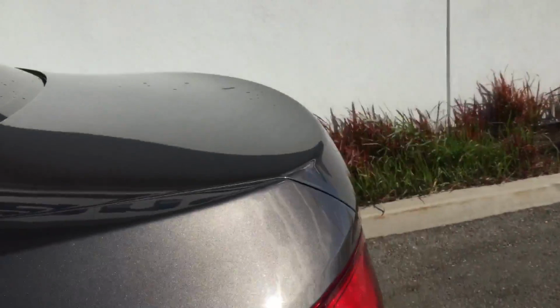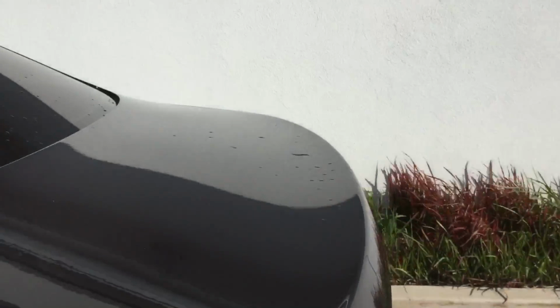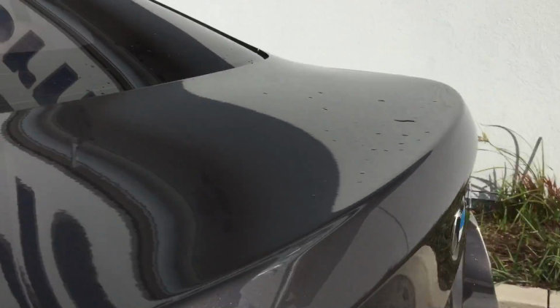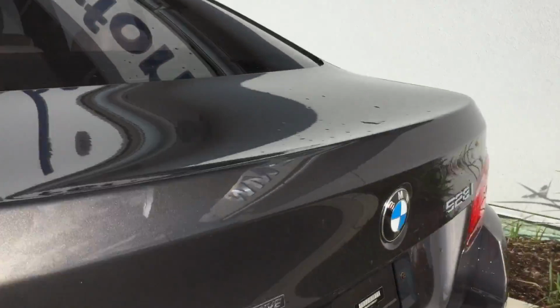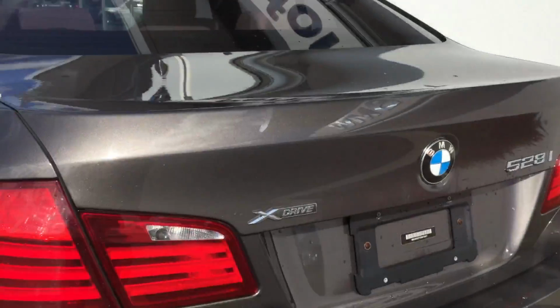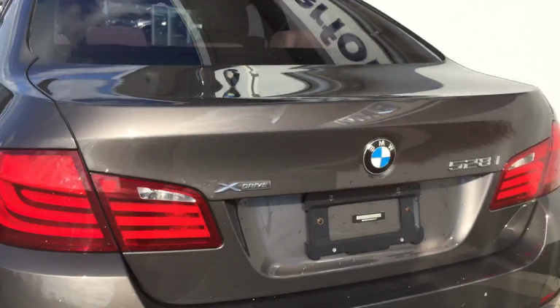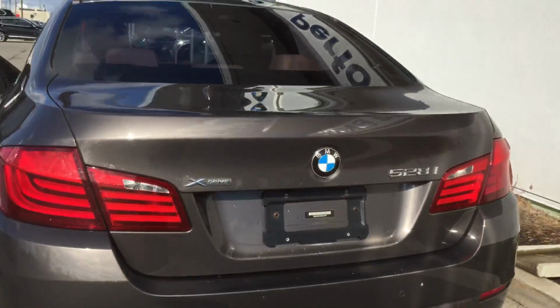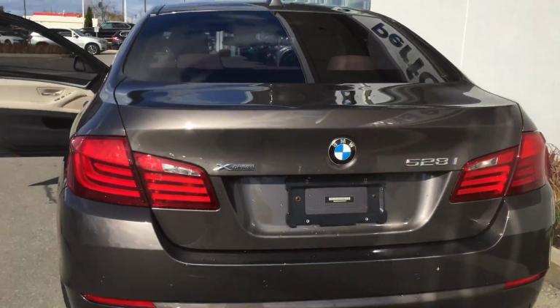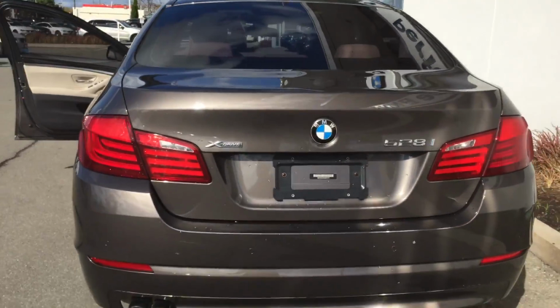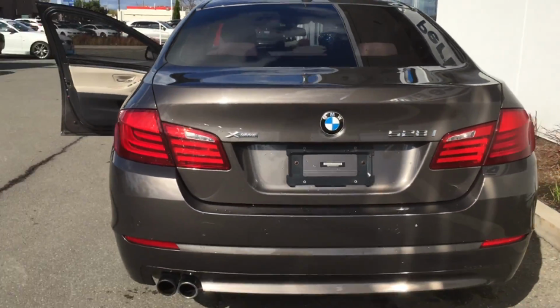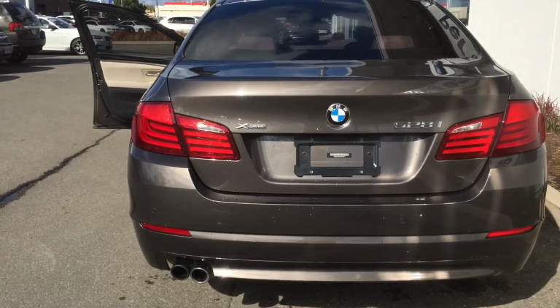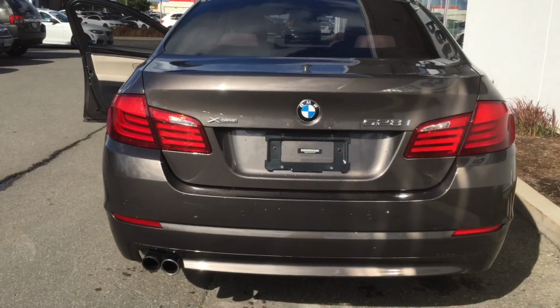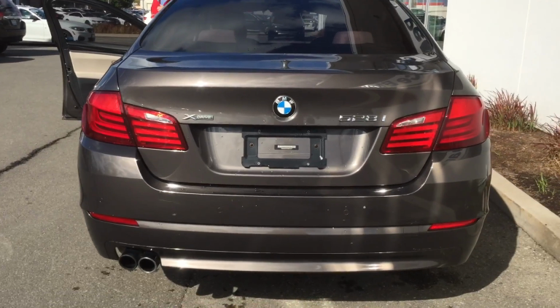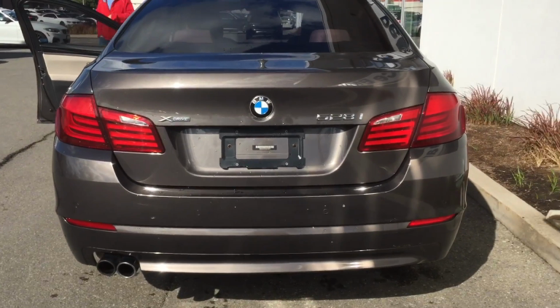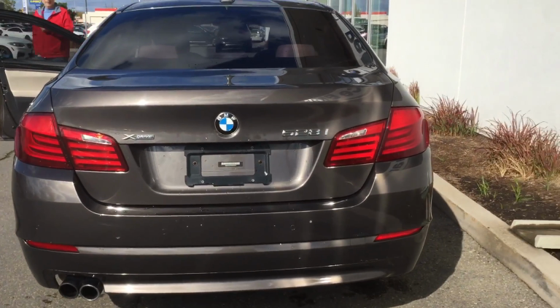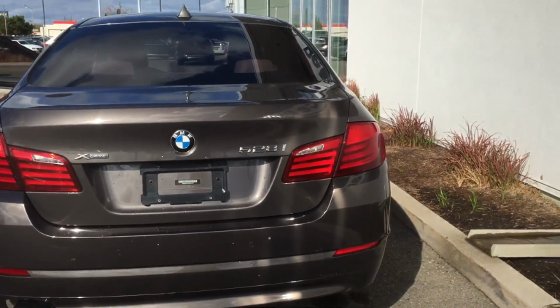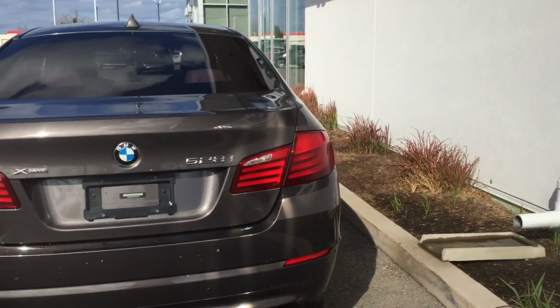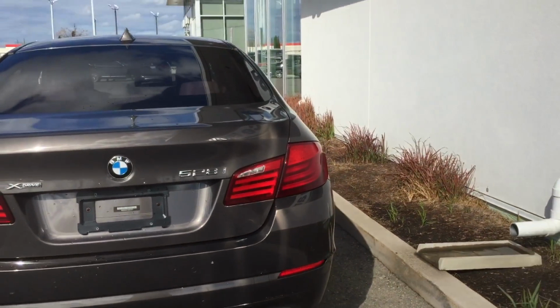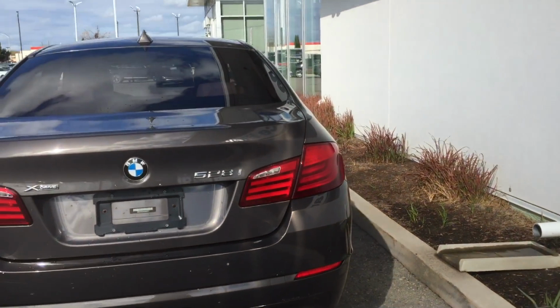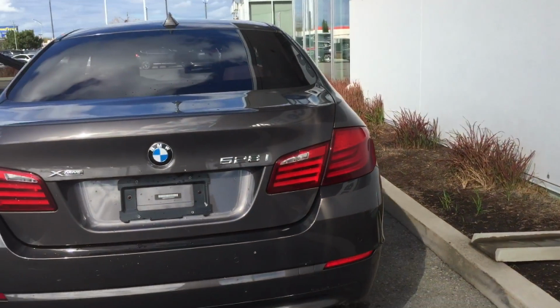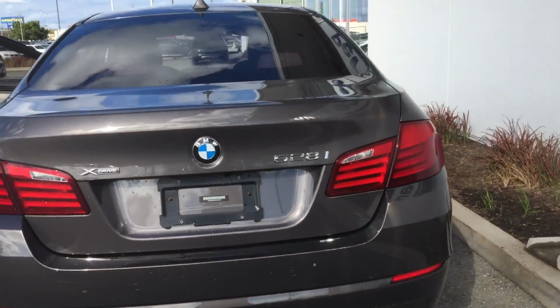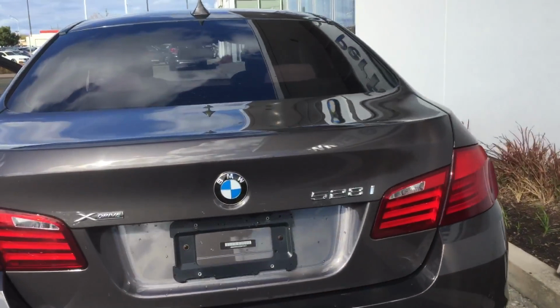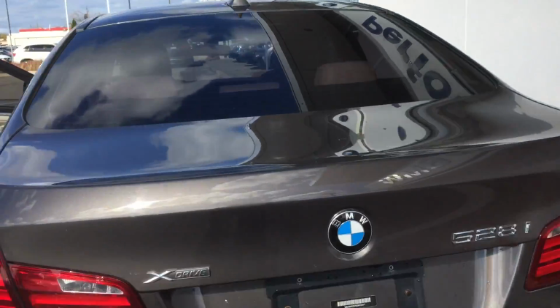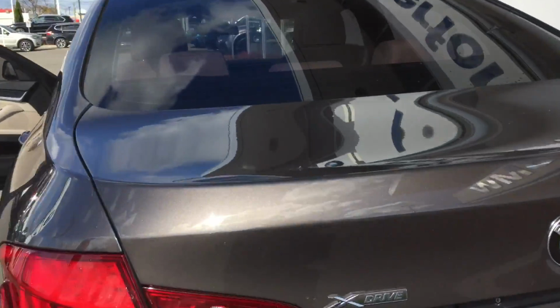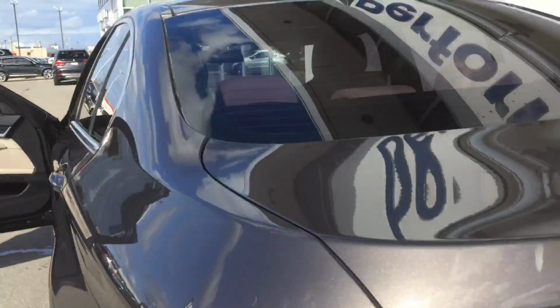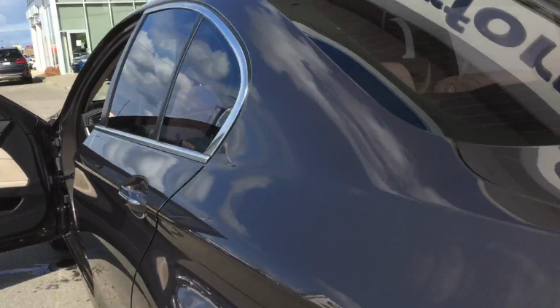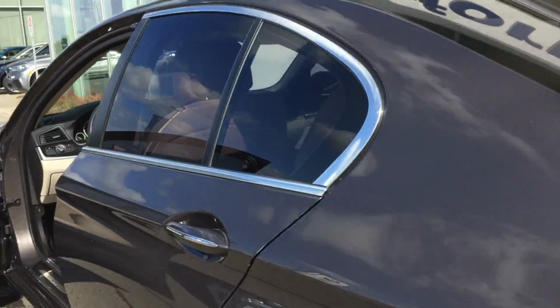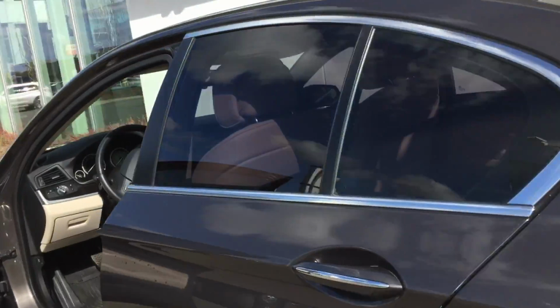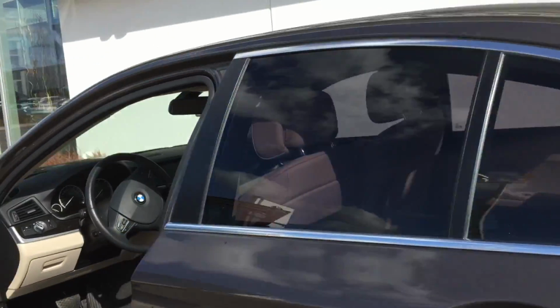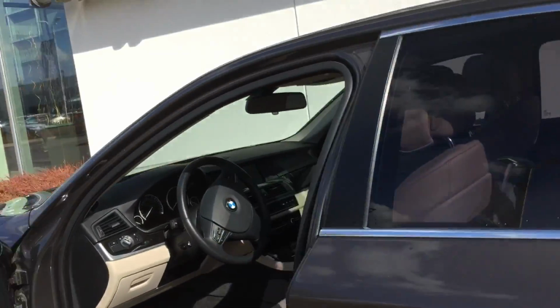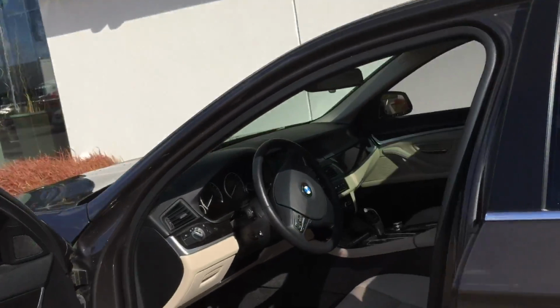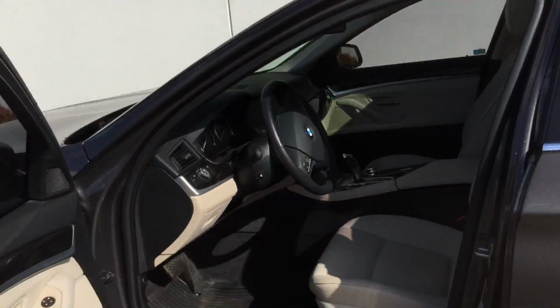I just wanted to give you a little idea of what the car looked like. I'm going to get you some numbers over and let's get together on this particular car. It's Joanne from Performance BMW putting this car in your driveway for your next ride. Thanks for your time. Ciao.